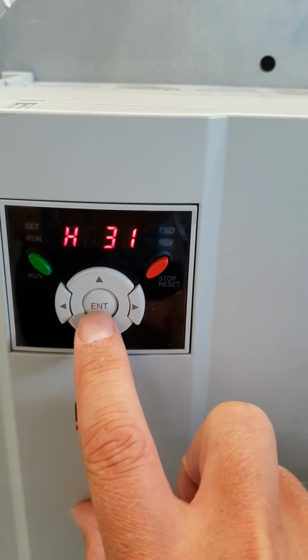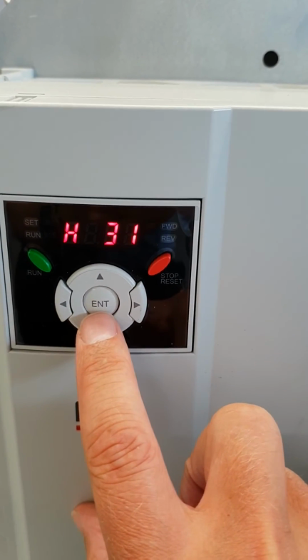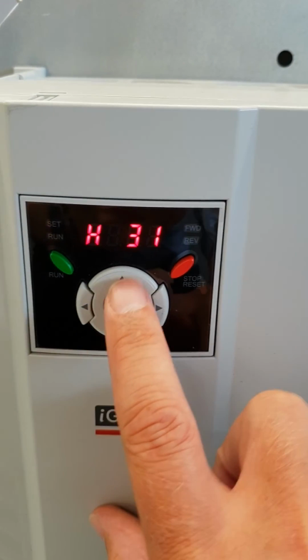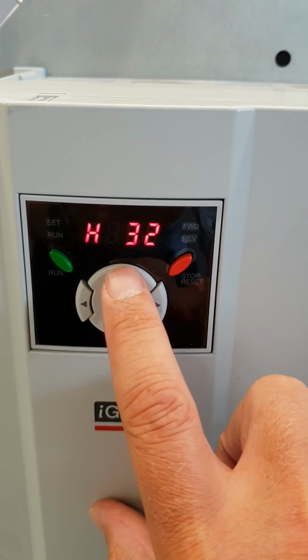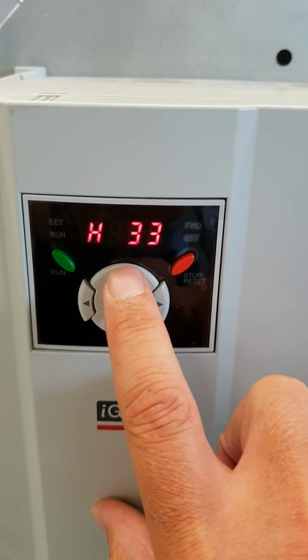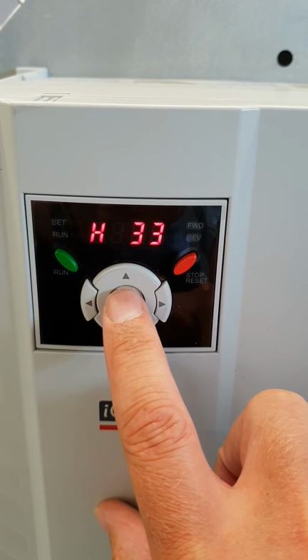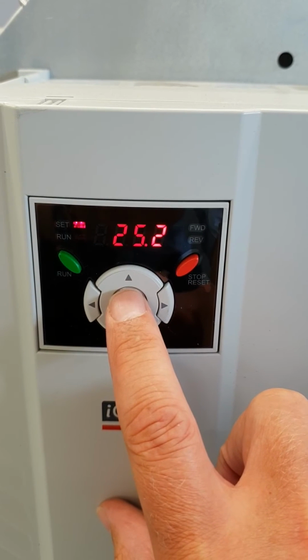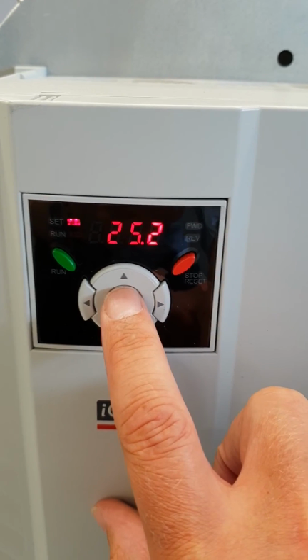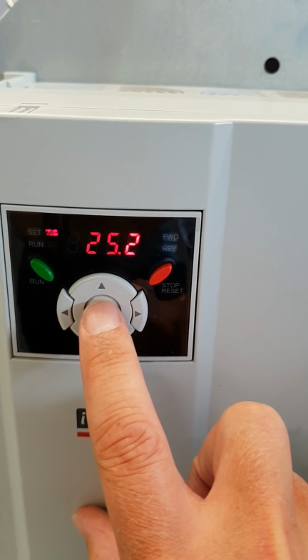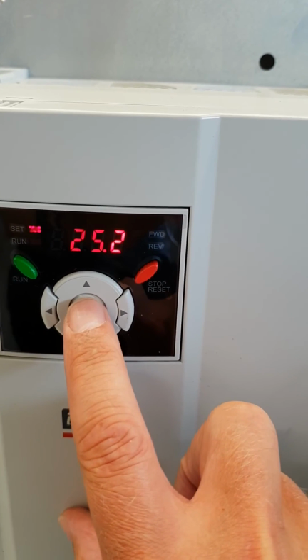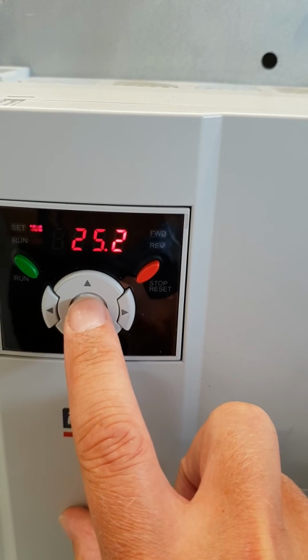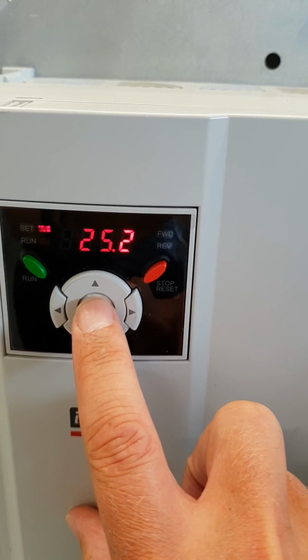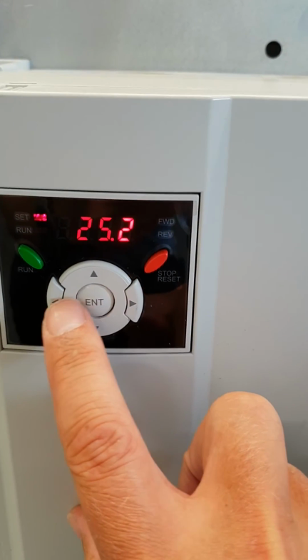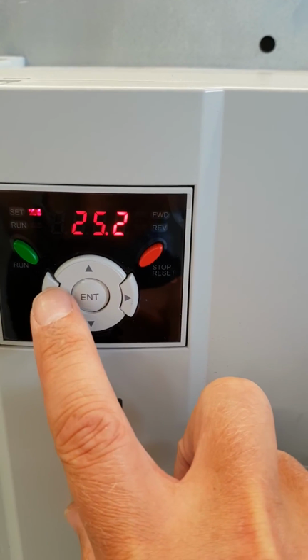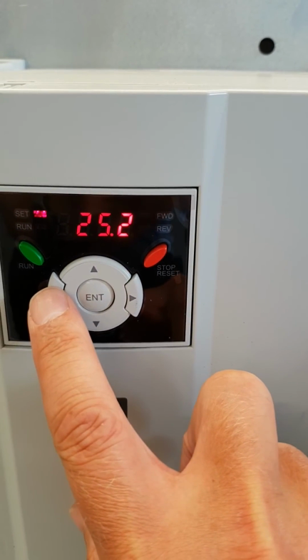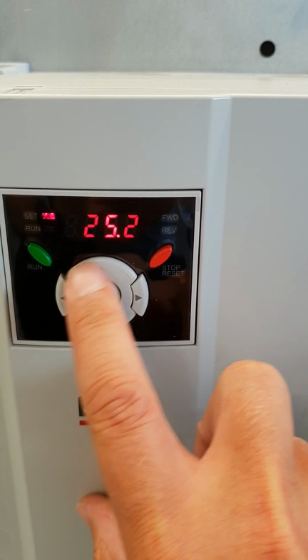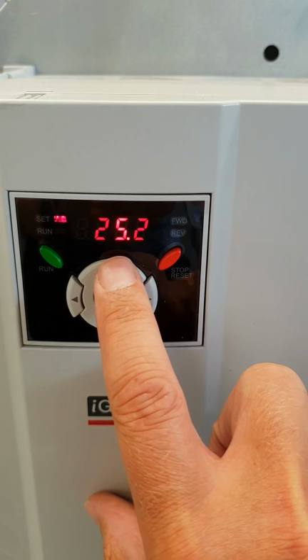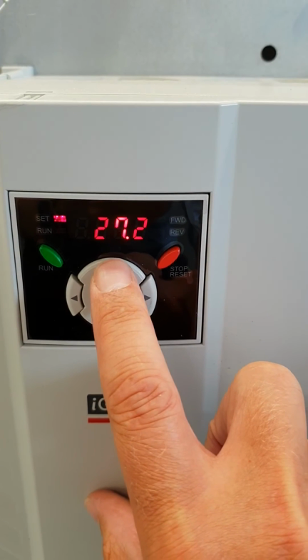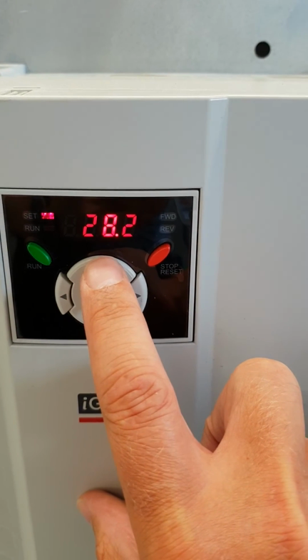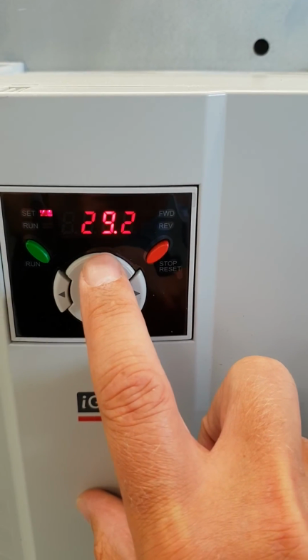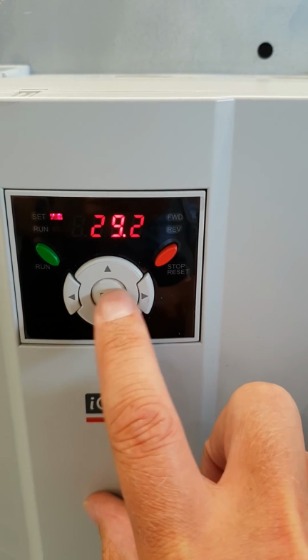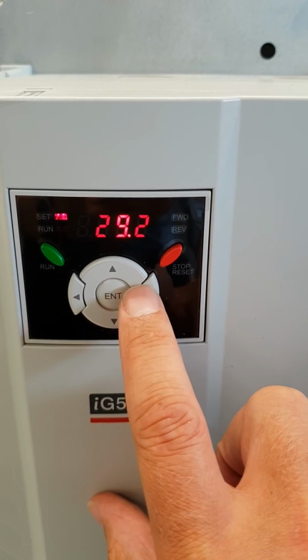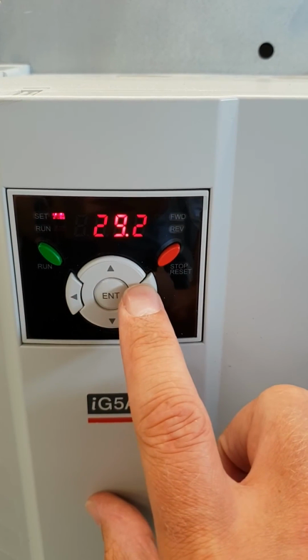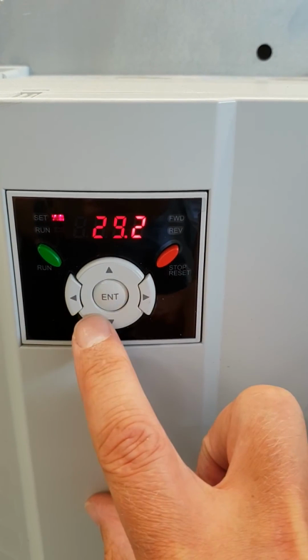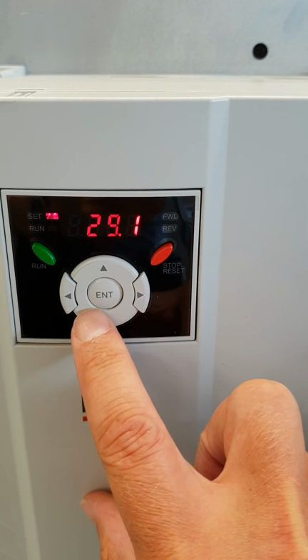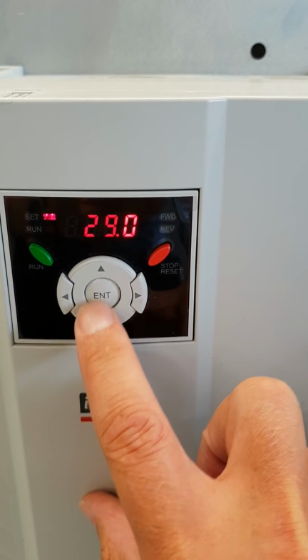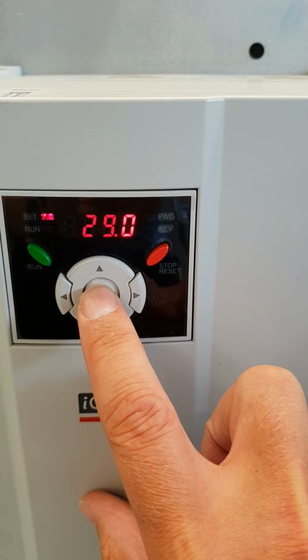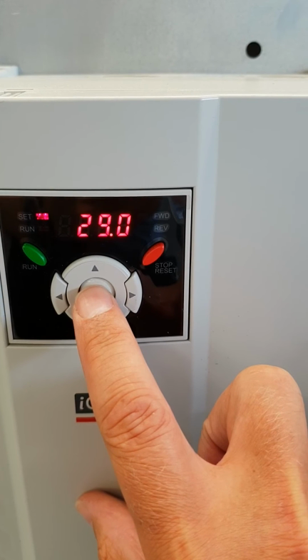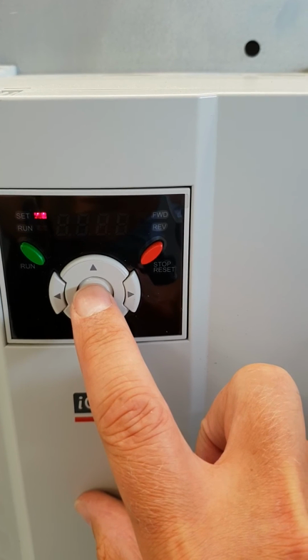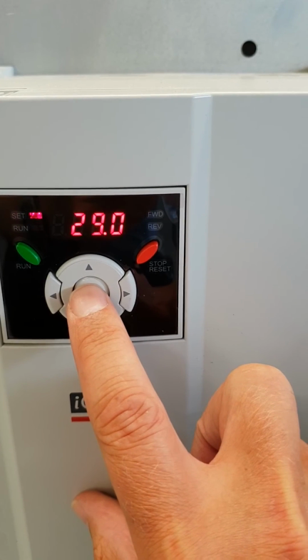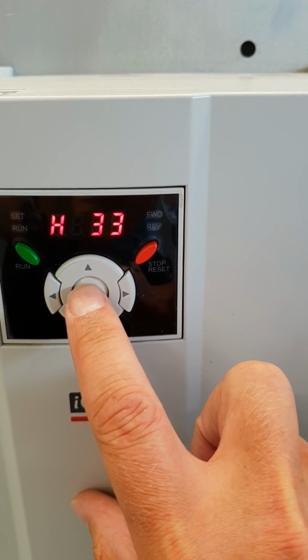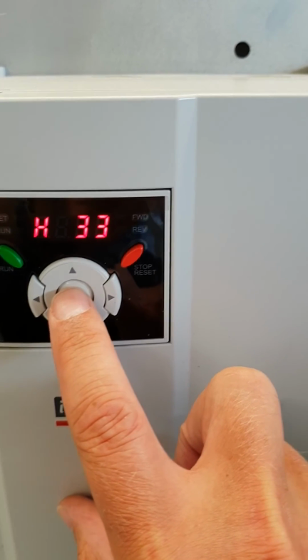Now H32, and now H33. H33 is the current rating of the motor. This particular motor has a current rating of 29 amps. Enter, Enter.